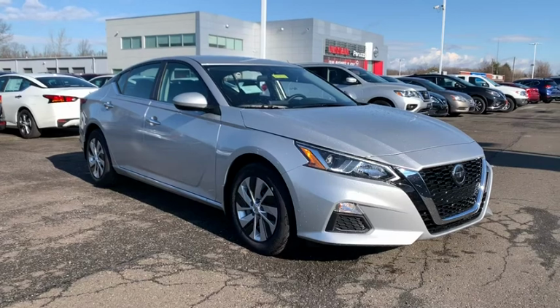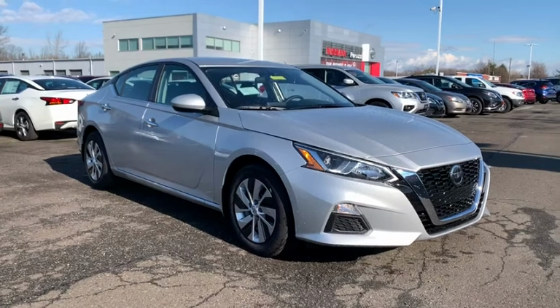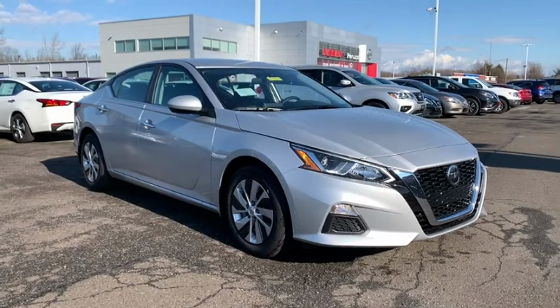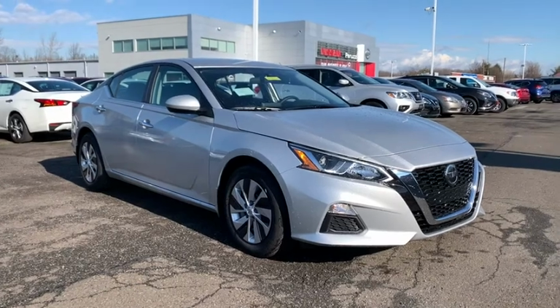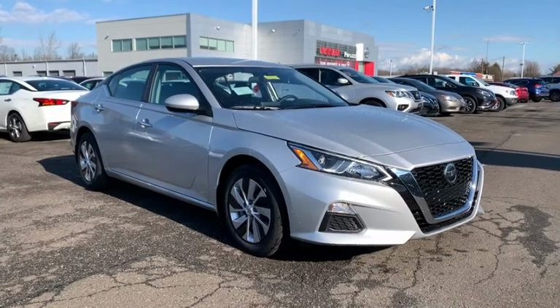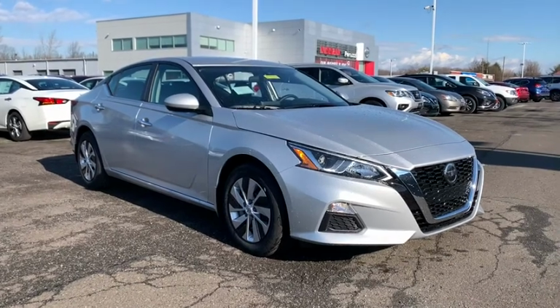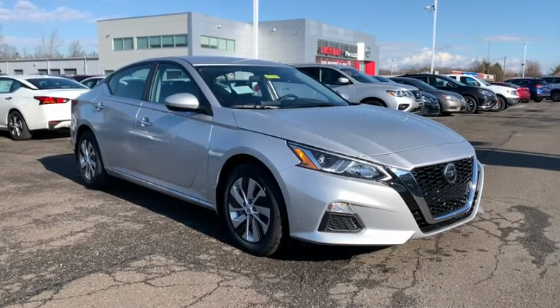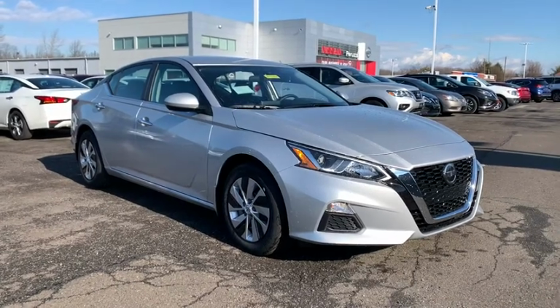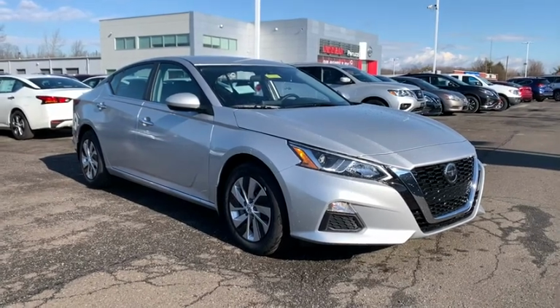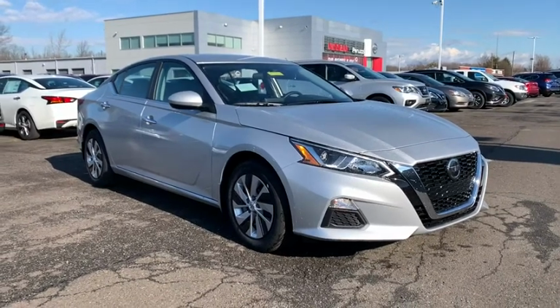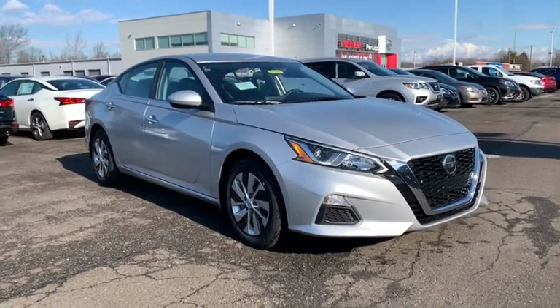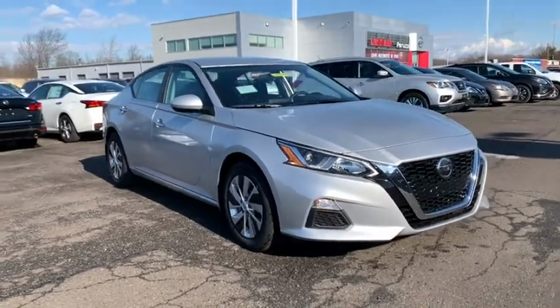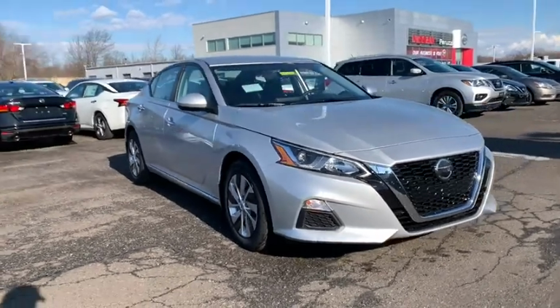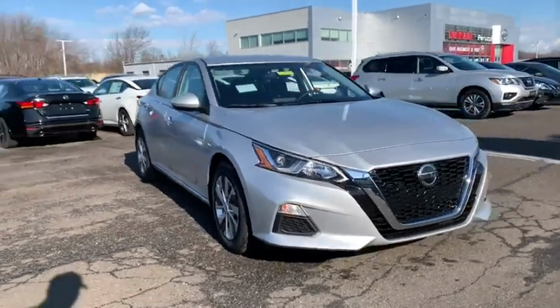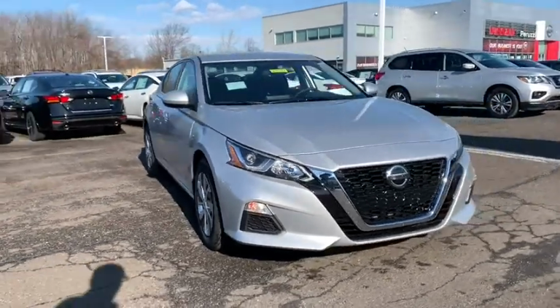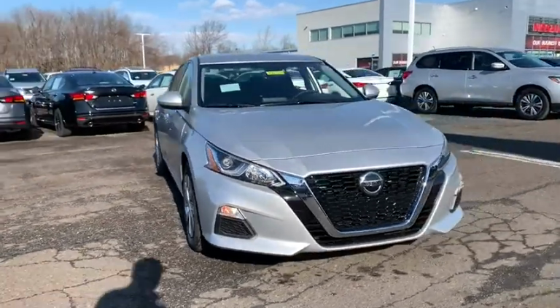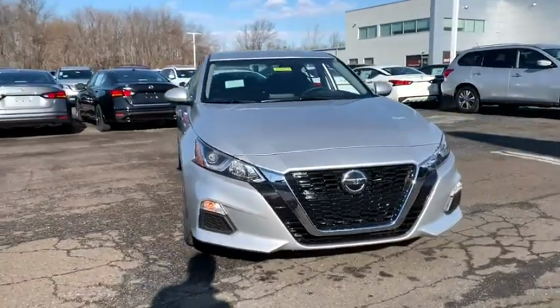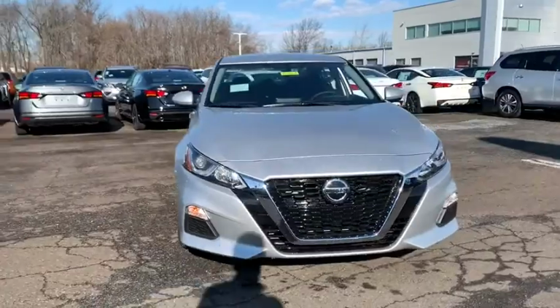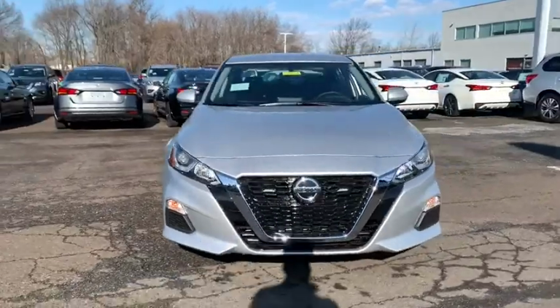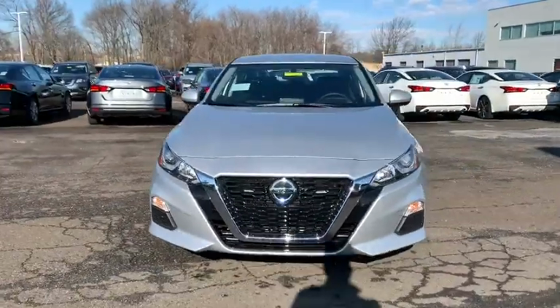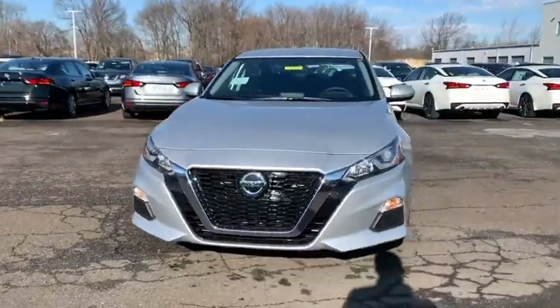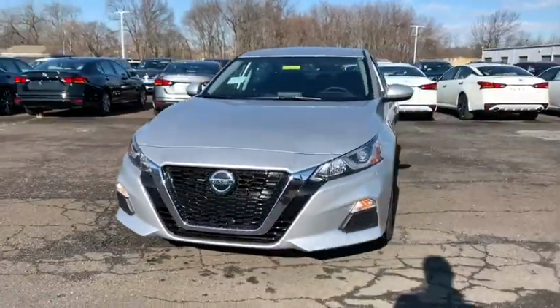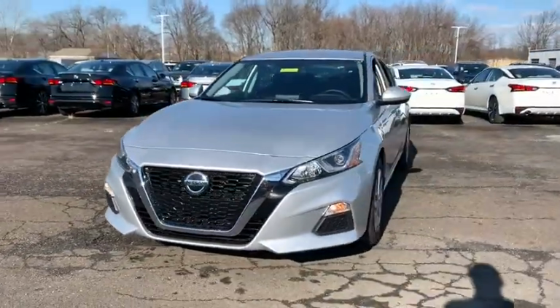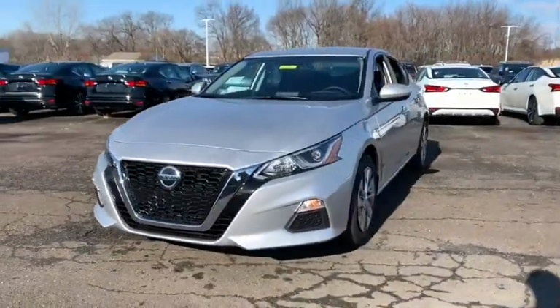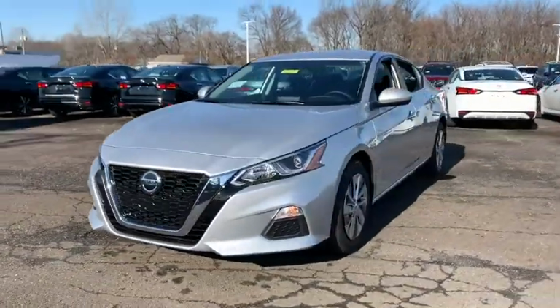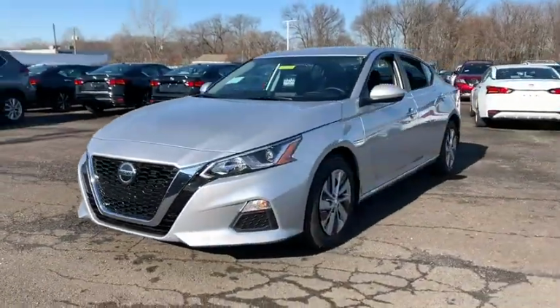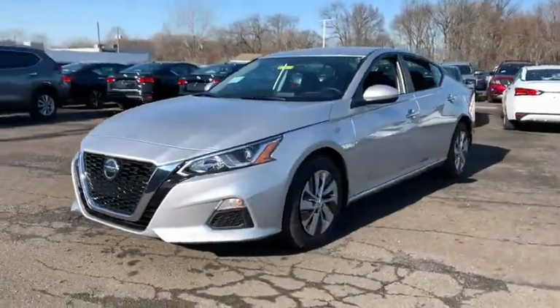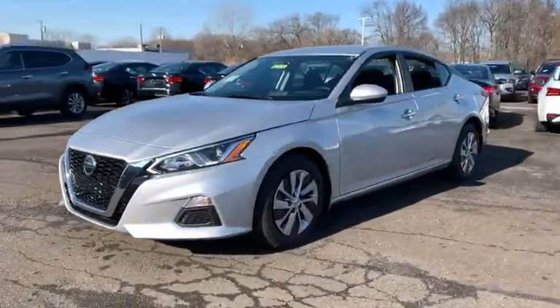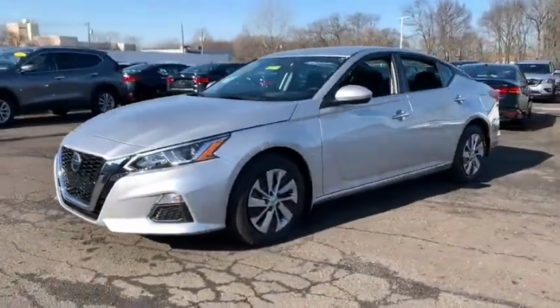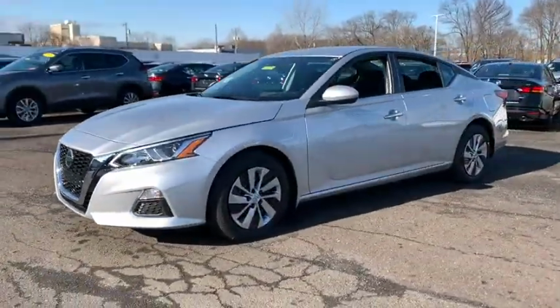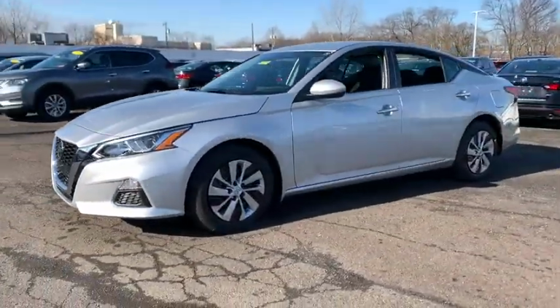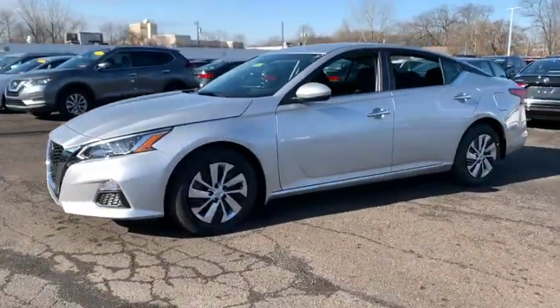Stop by and take a look at the 2020 Nissan Altima. The Nissan Altima offers advanced features to make life easier, and most of the features come standard.